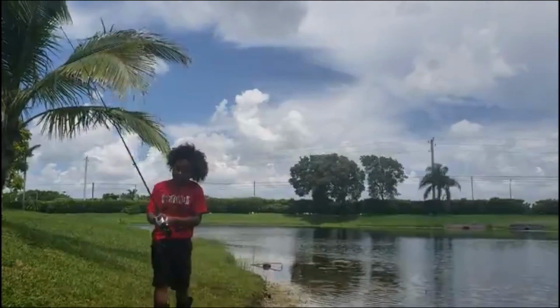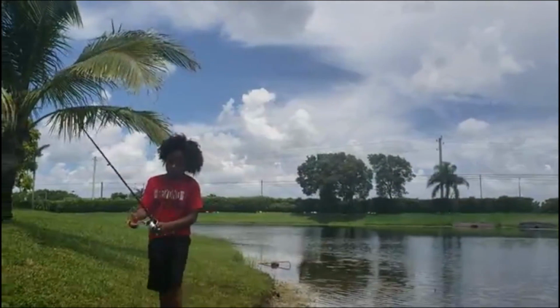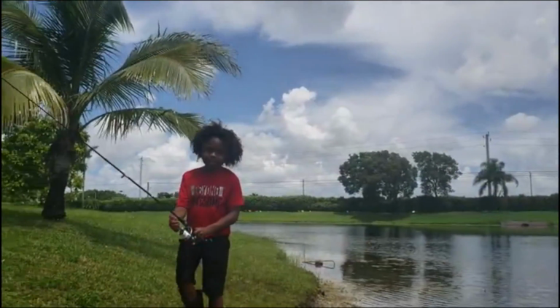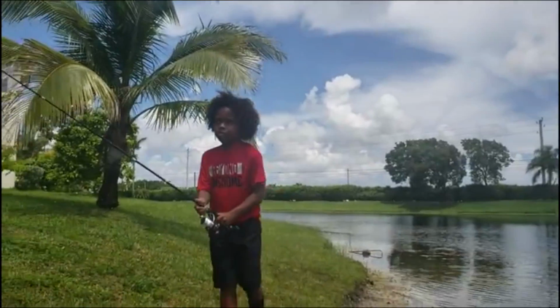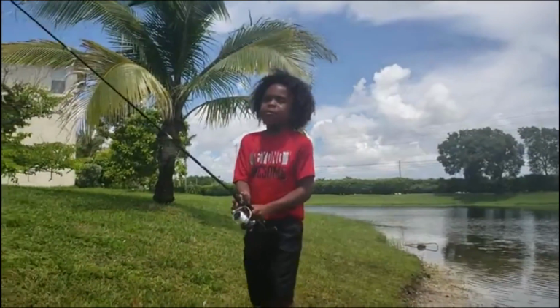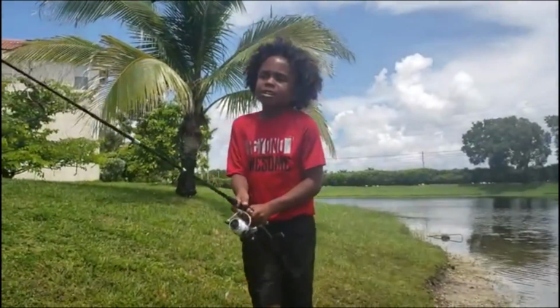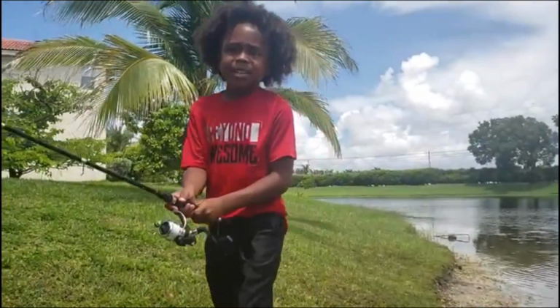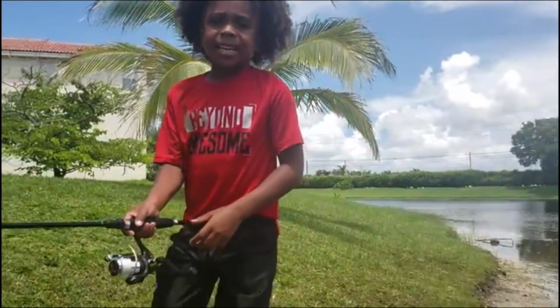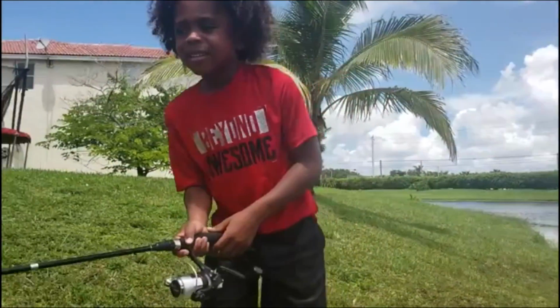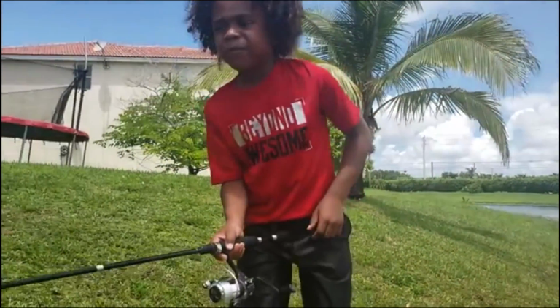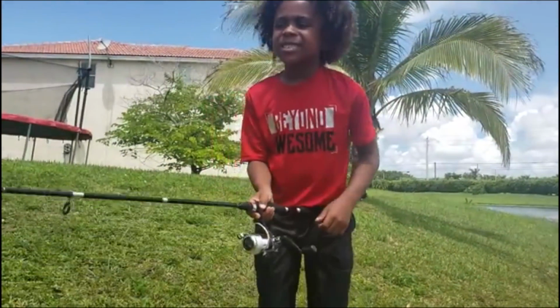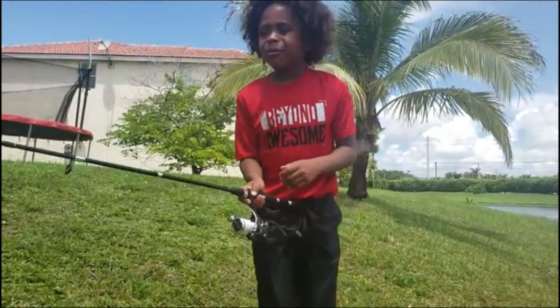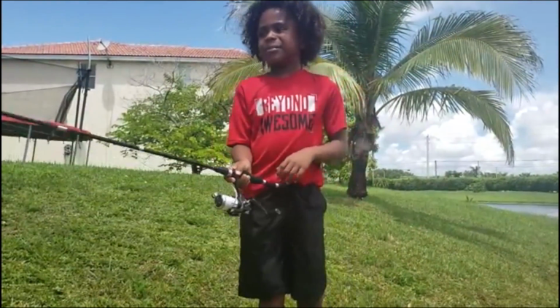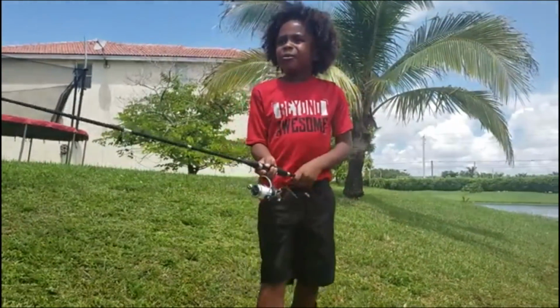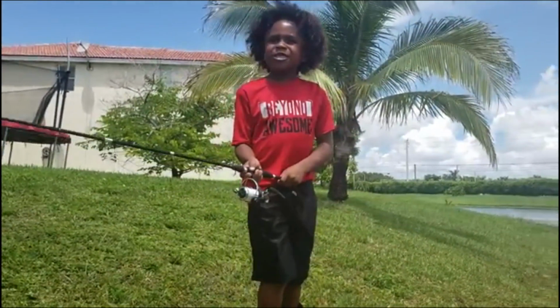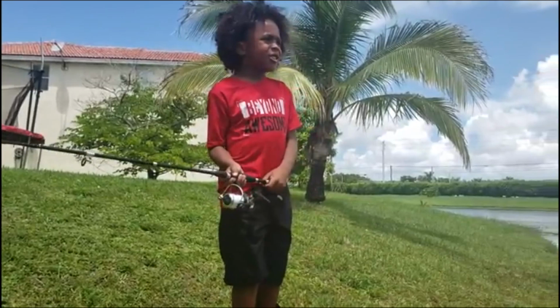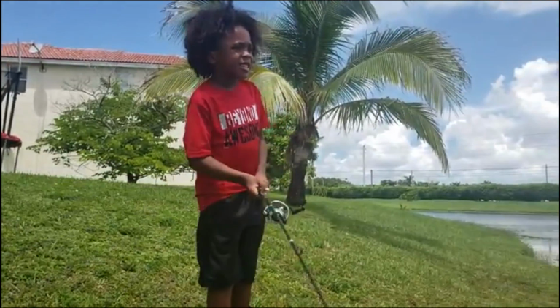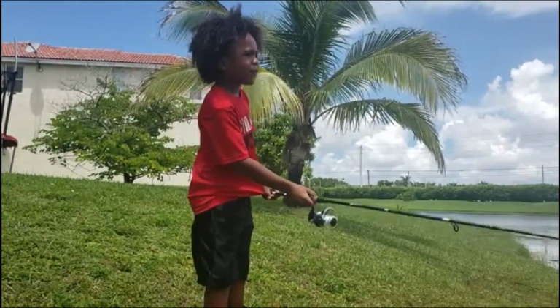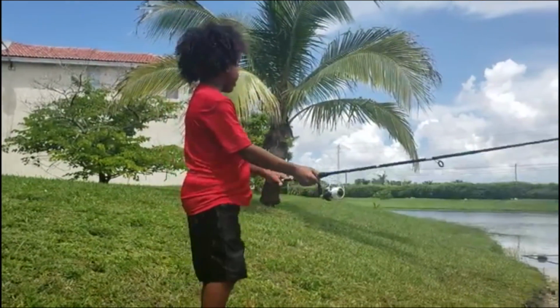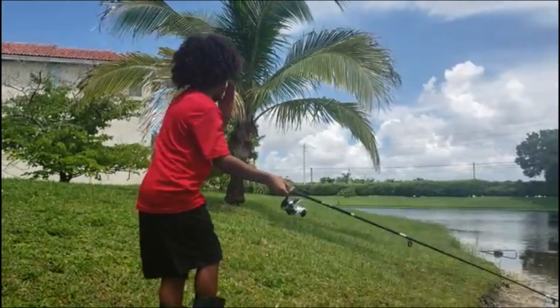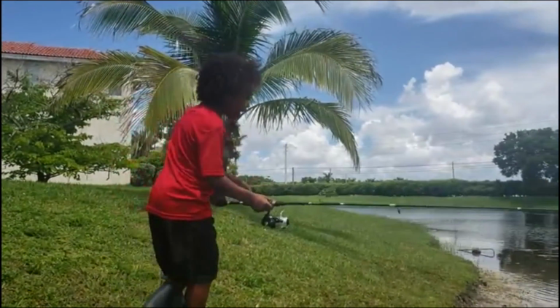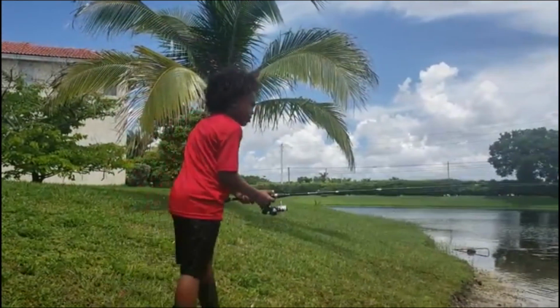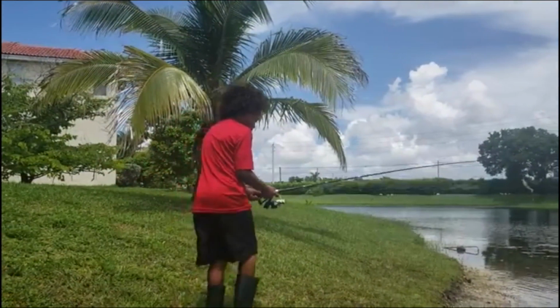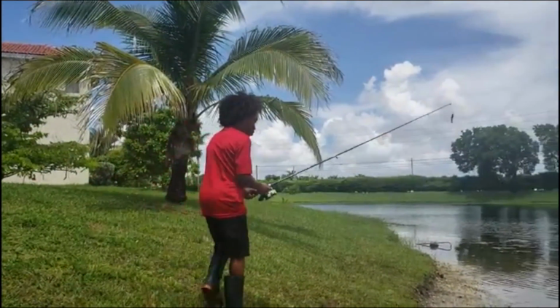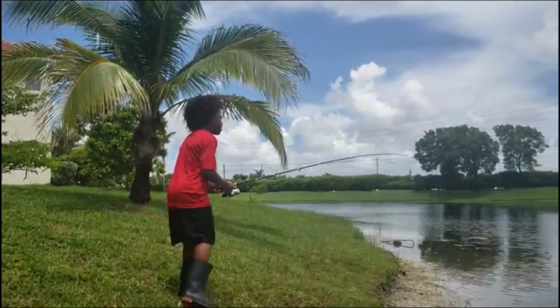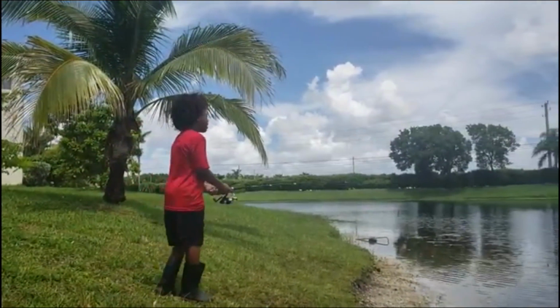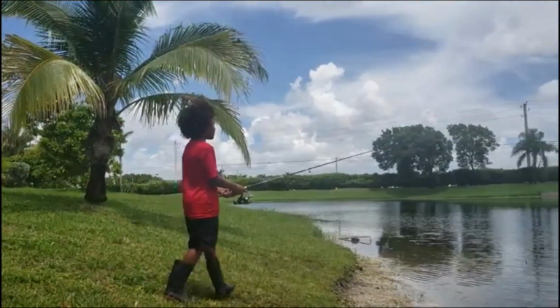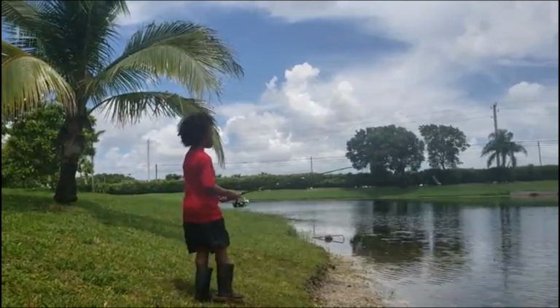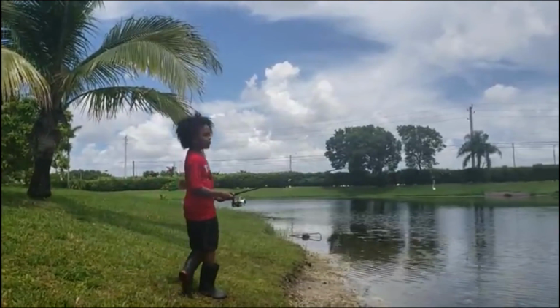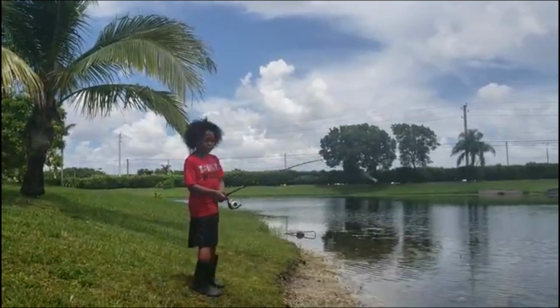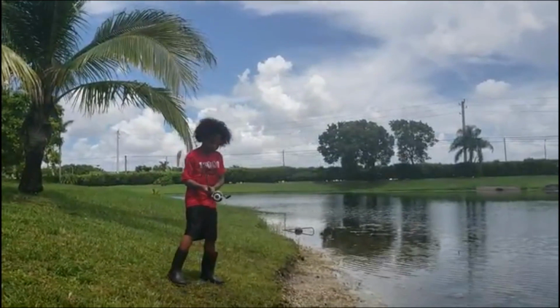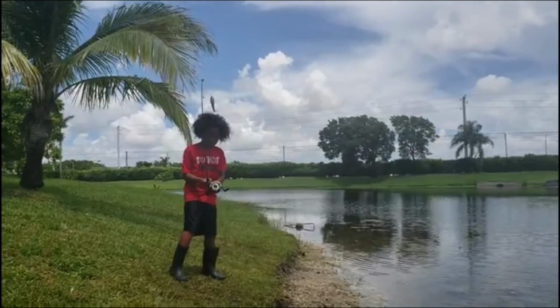Okay? So today we're not going to be catching some fish with this bait. We're just tossing it out far to show you how to toss it out far. In the next video, we will. Okay?